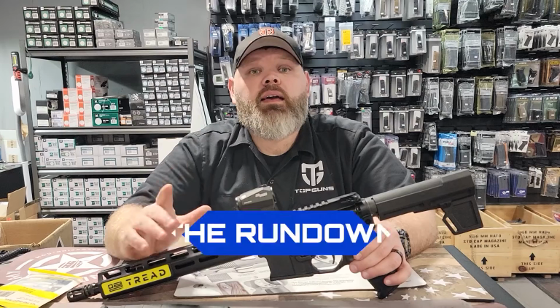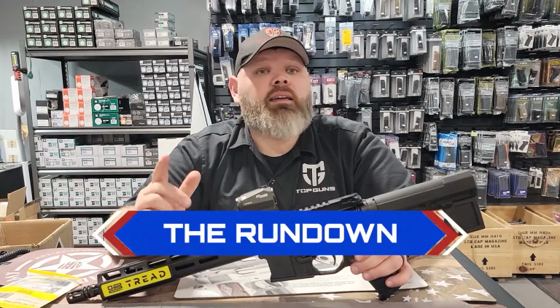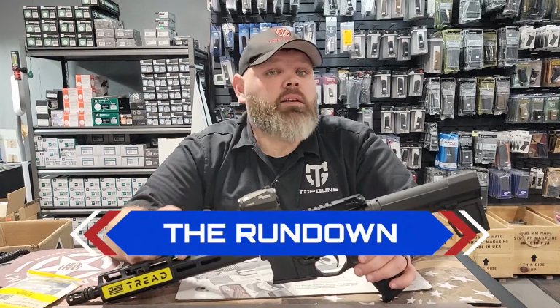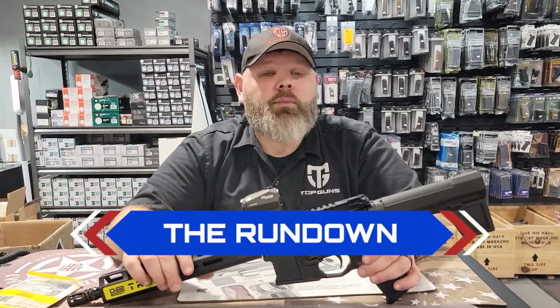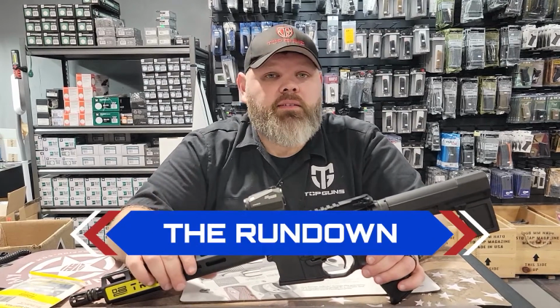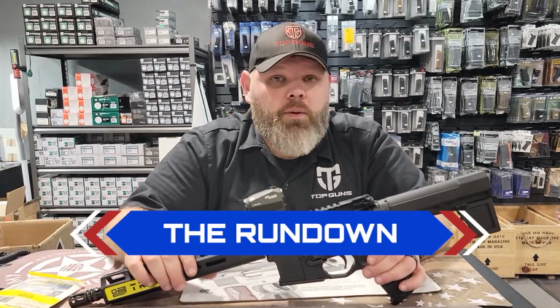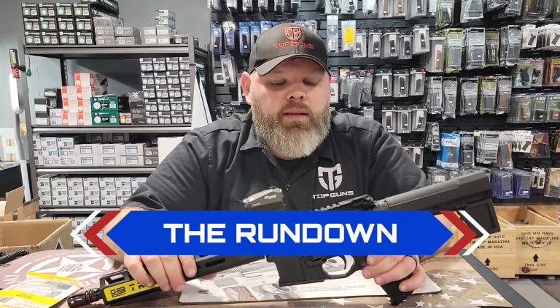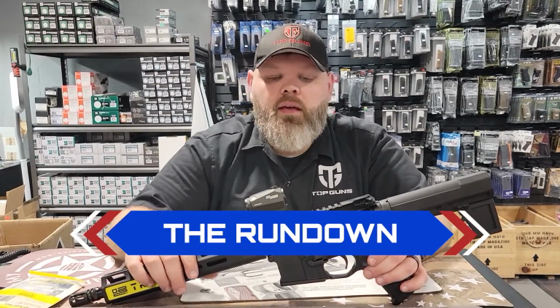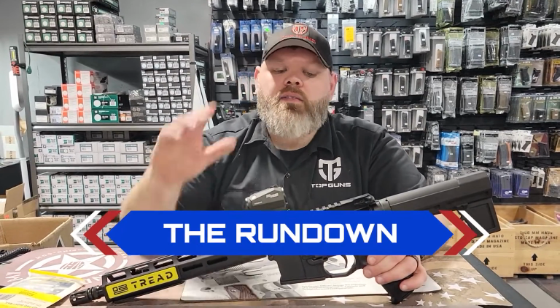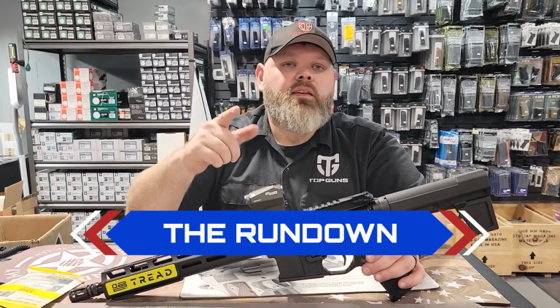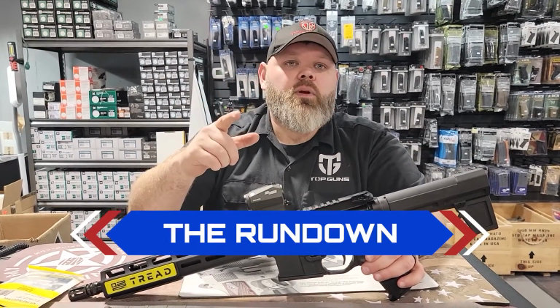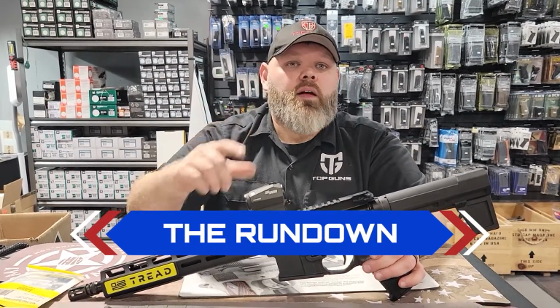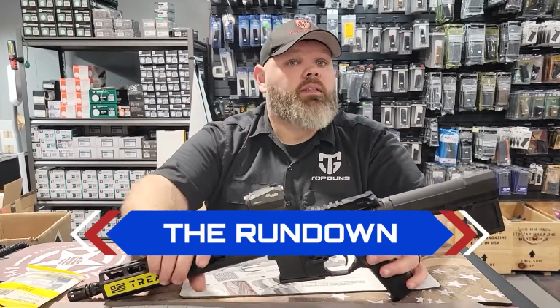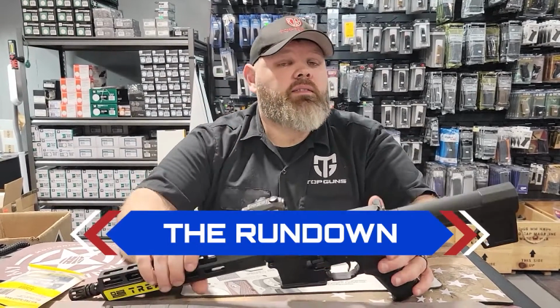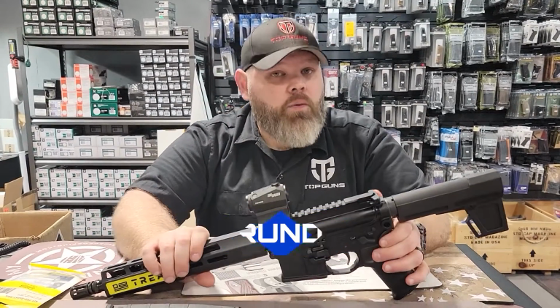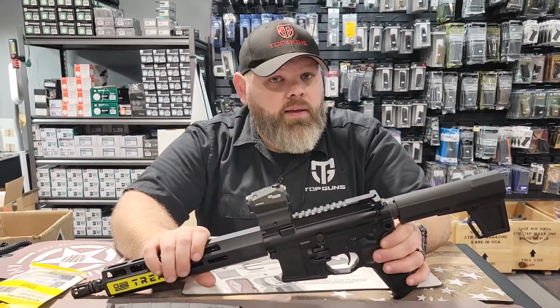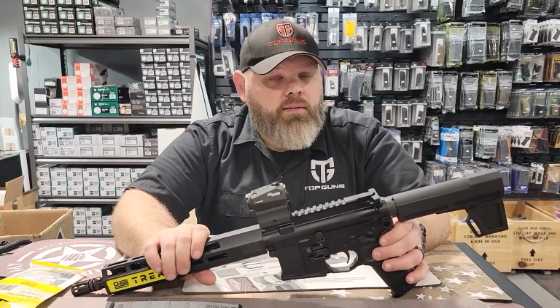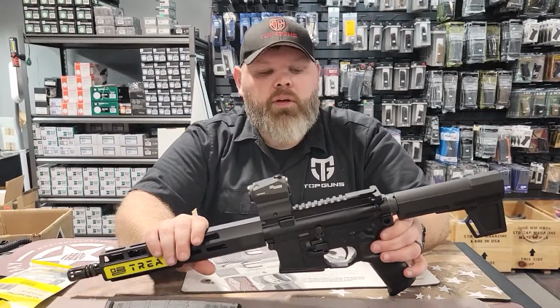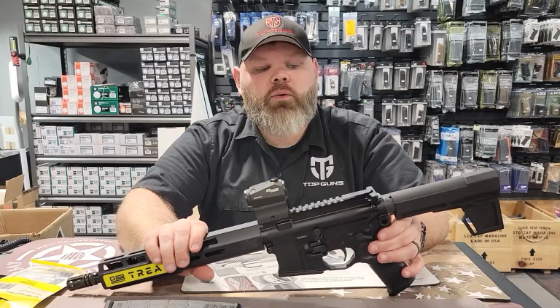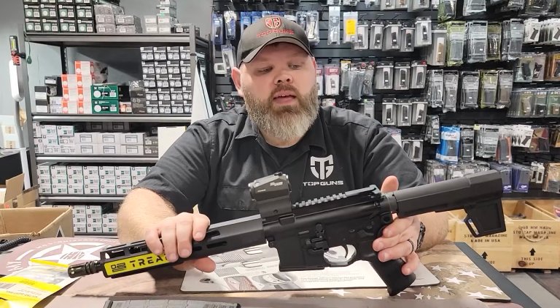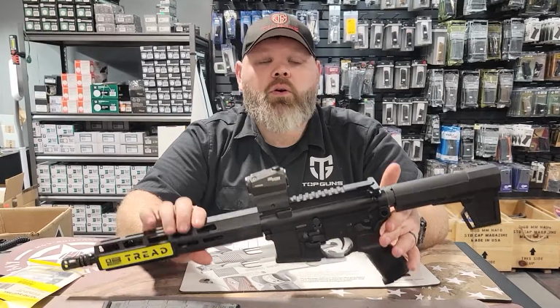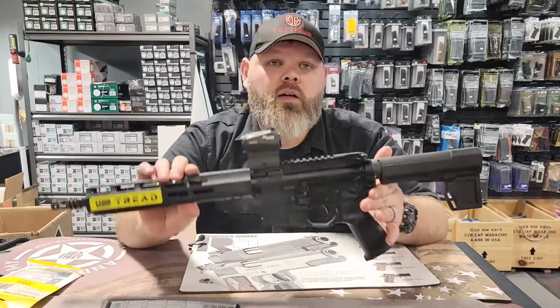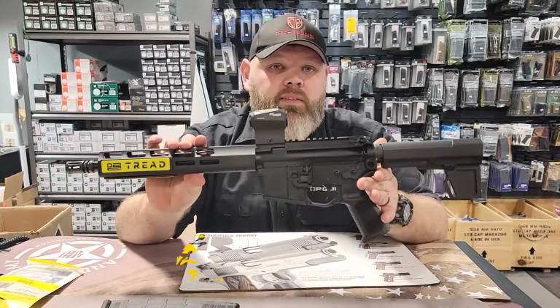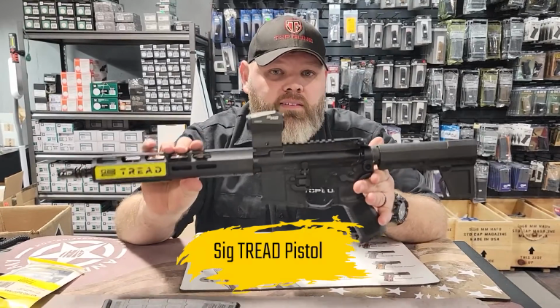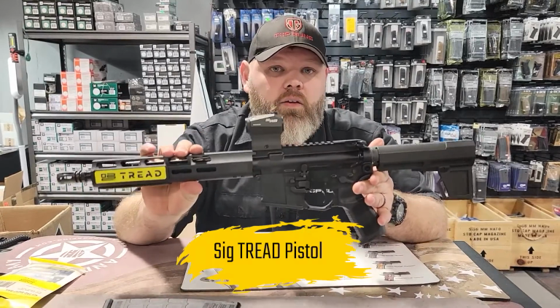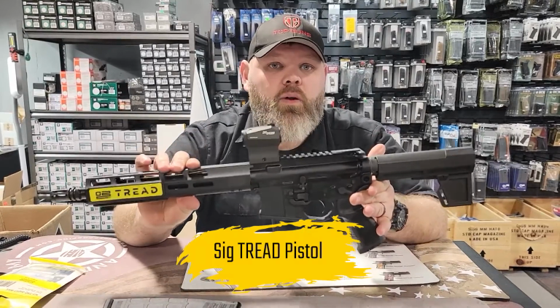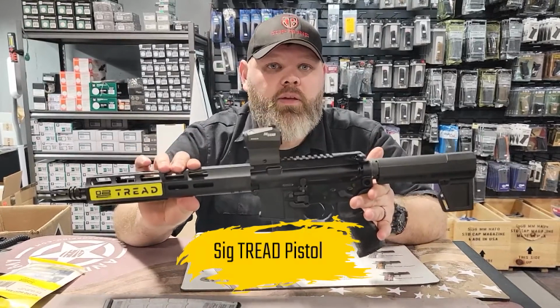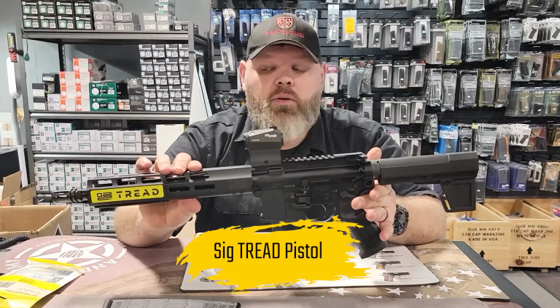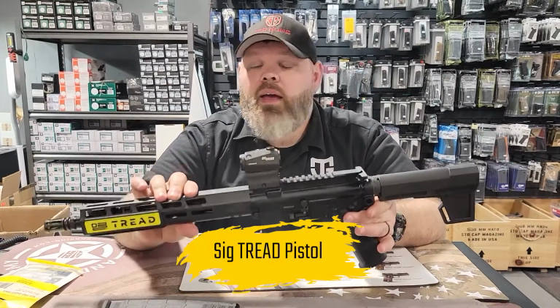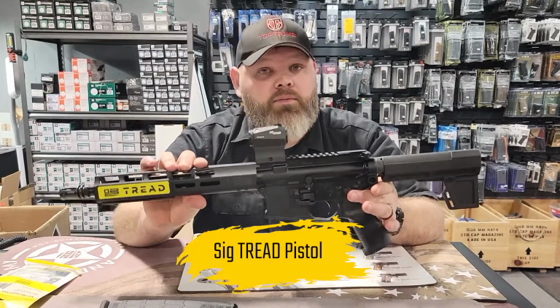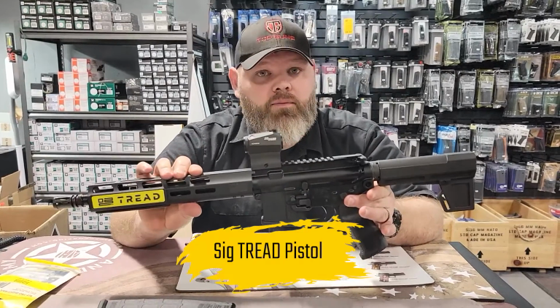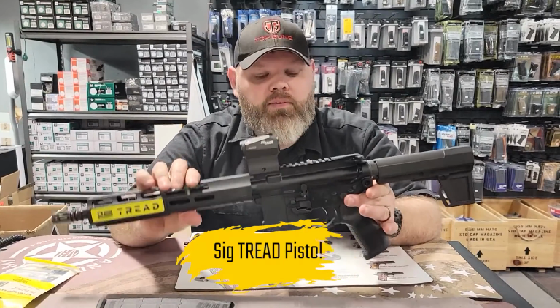Hey guys, it's Alex here at Top Guns in Terre Haute, Indiana. This is the Rundown, and this is SIG week here at Top Guns. Today we're going to talk about the SIG Tread Pistol in 5.56.